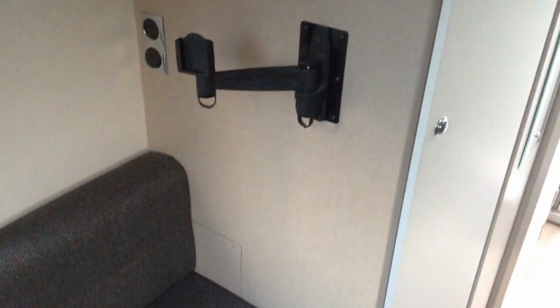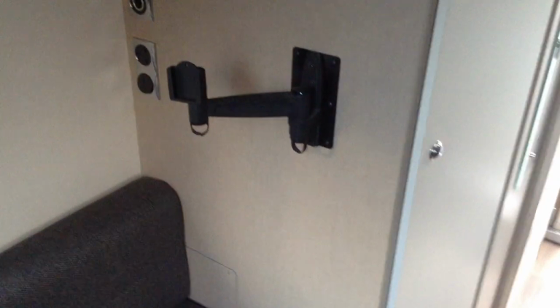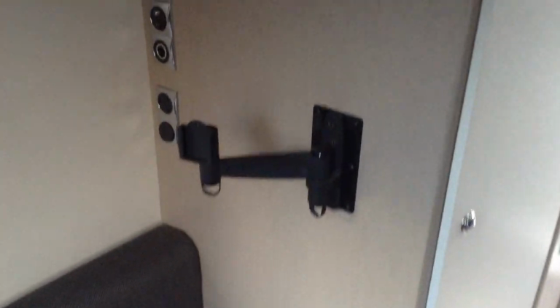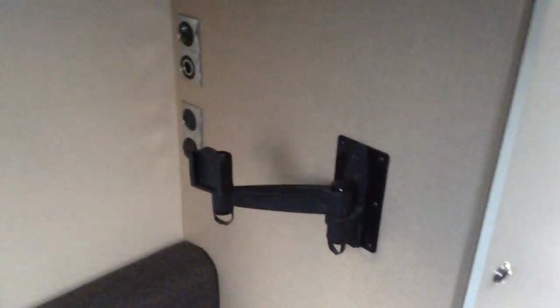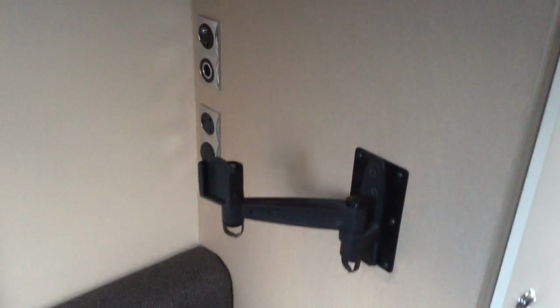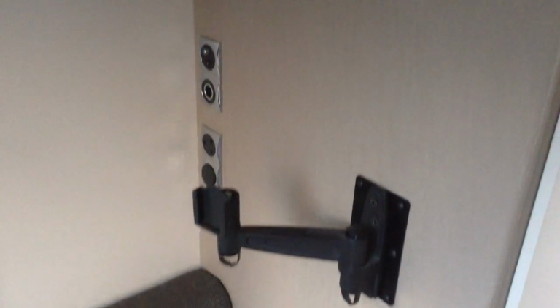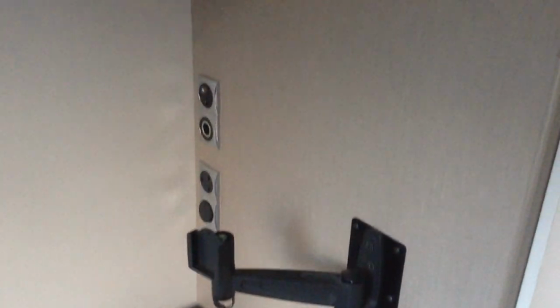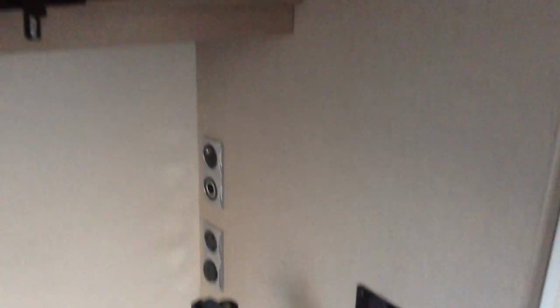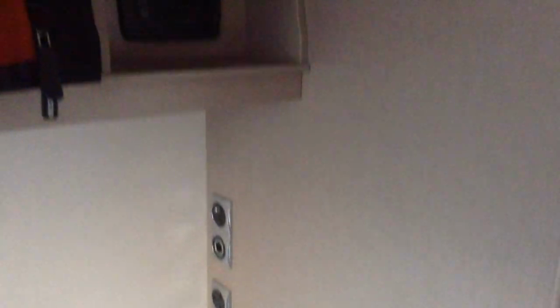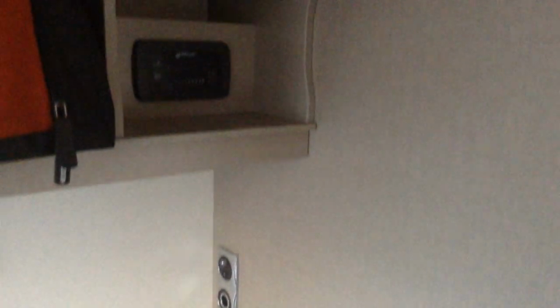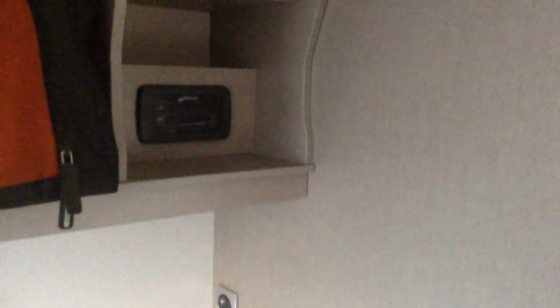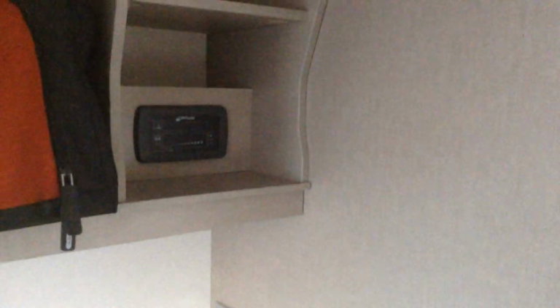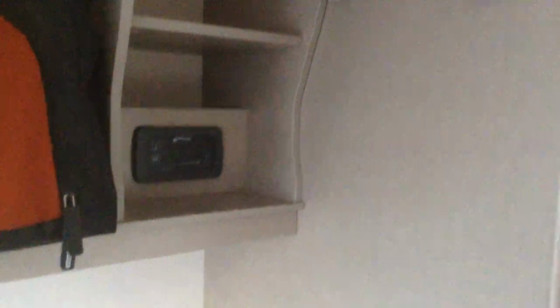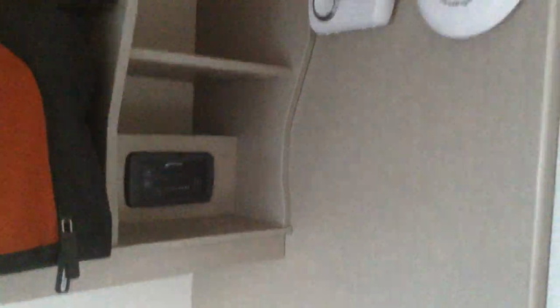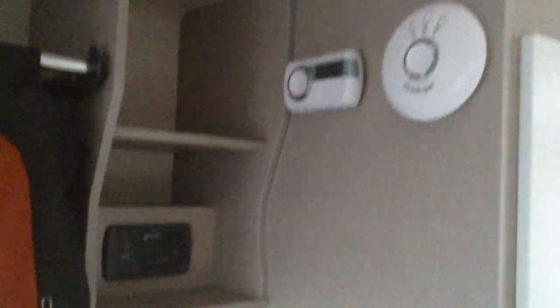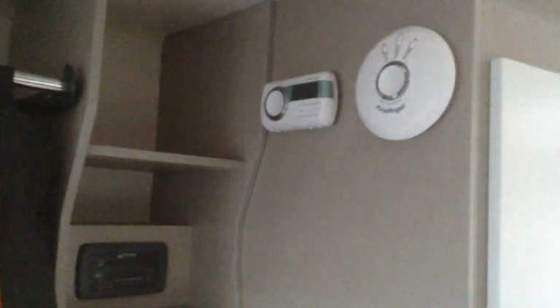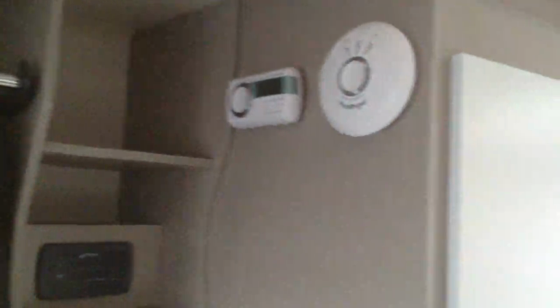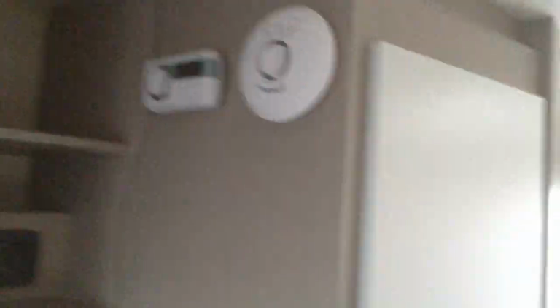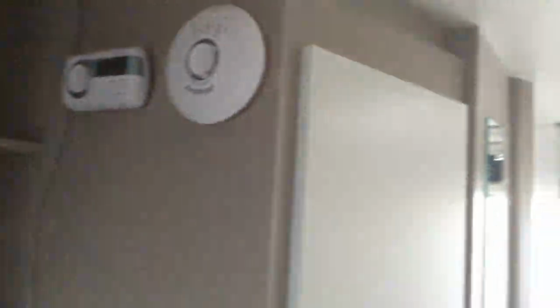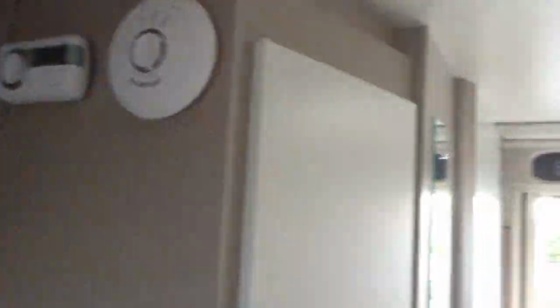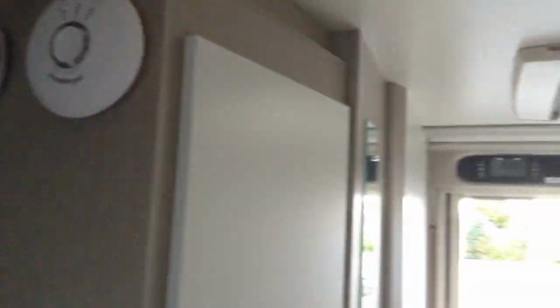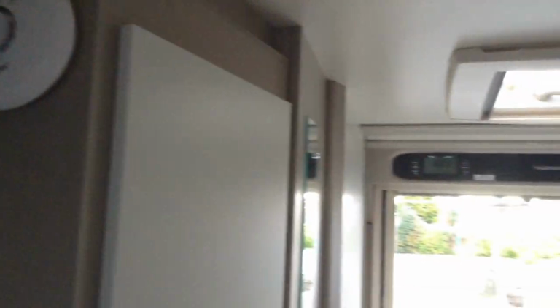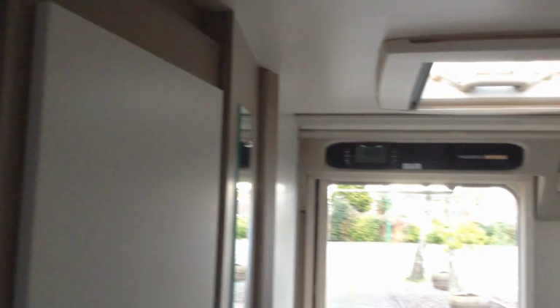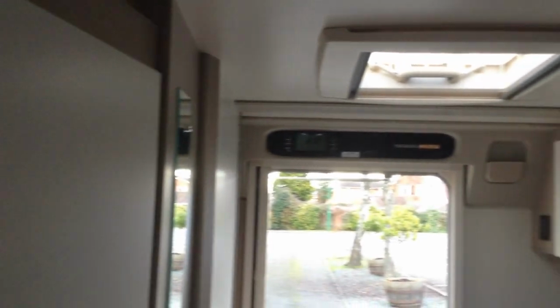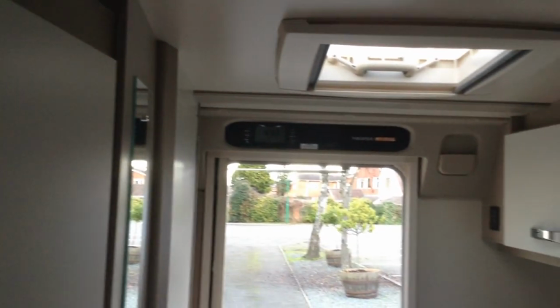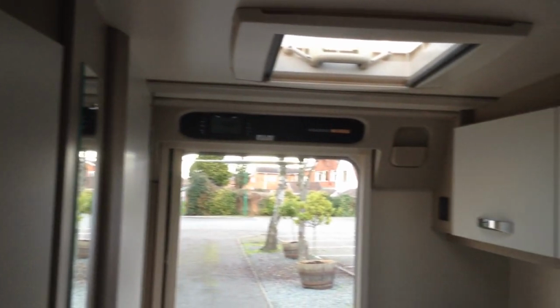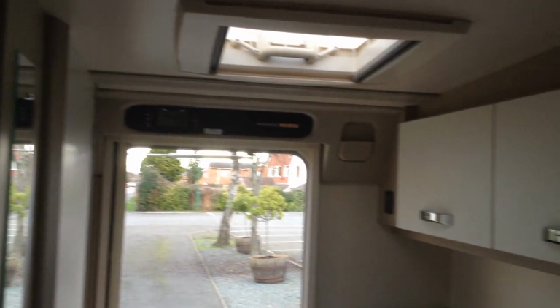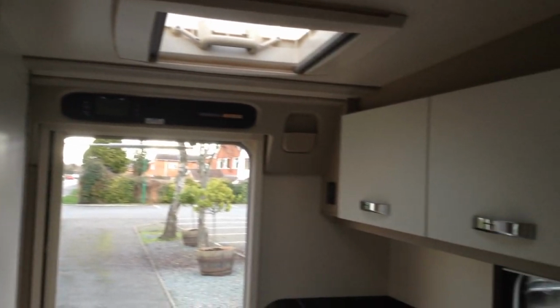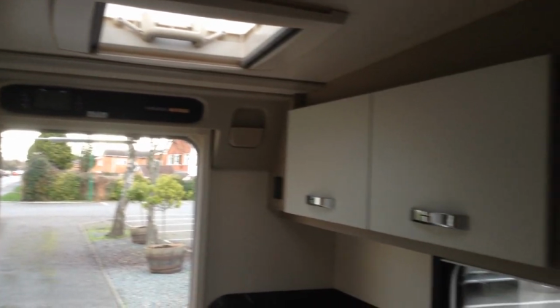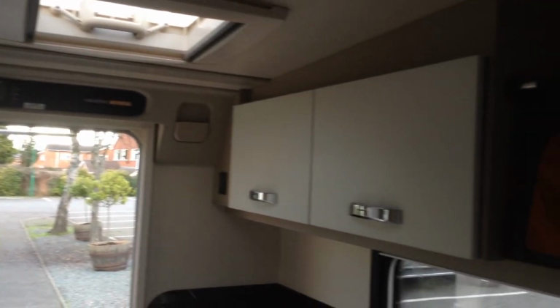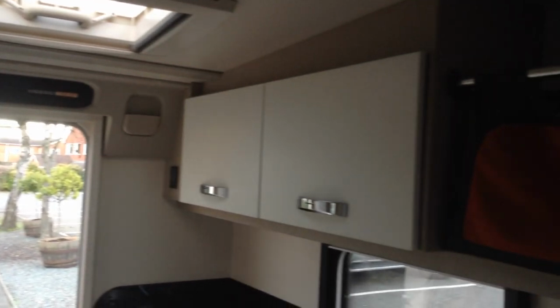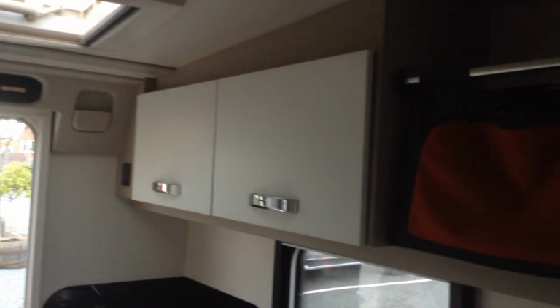With the Plus Pack, you've got the TV swing arm mount. Control for heating and hot water. One owner from new, supplied by Broadlane, and it's had its first service carried out last year.